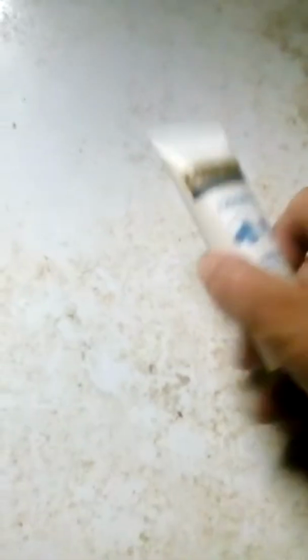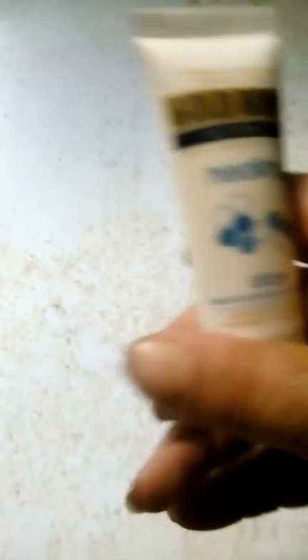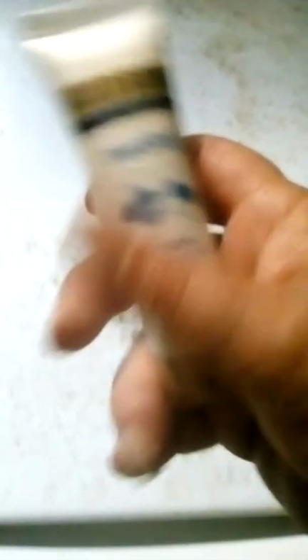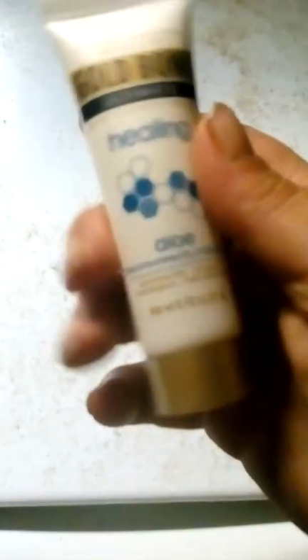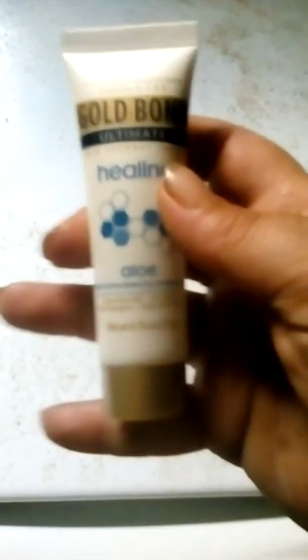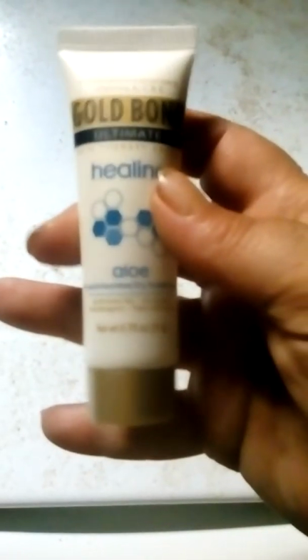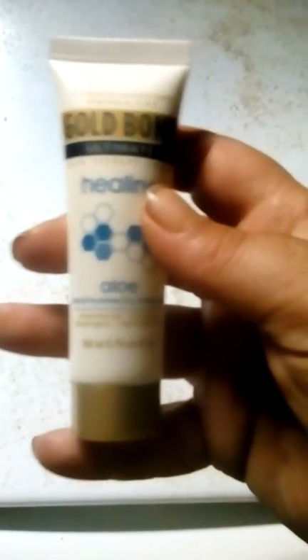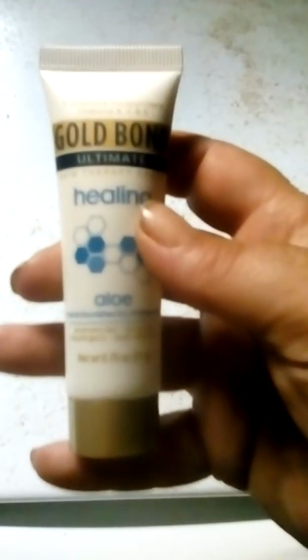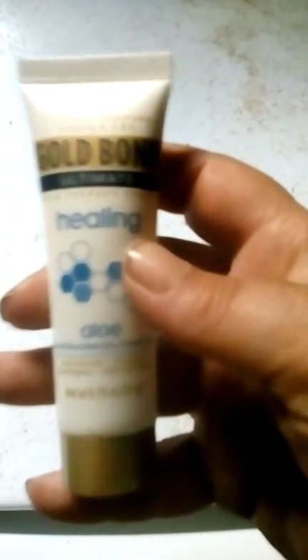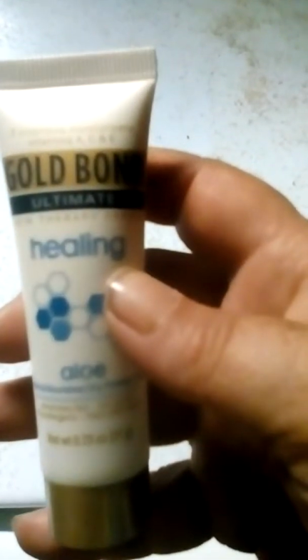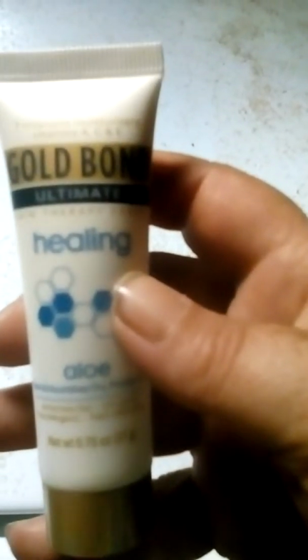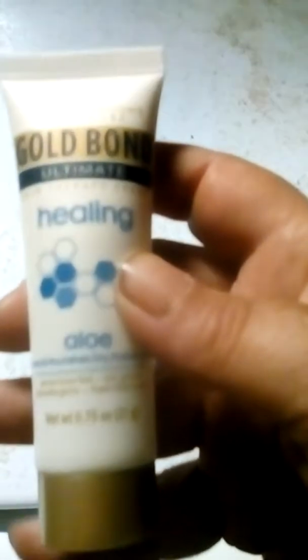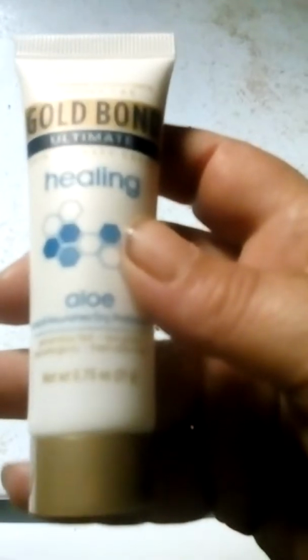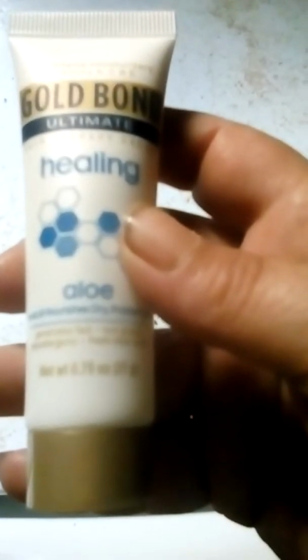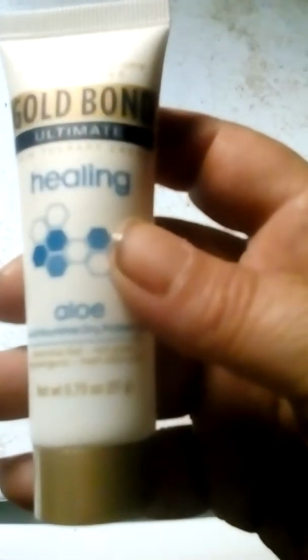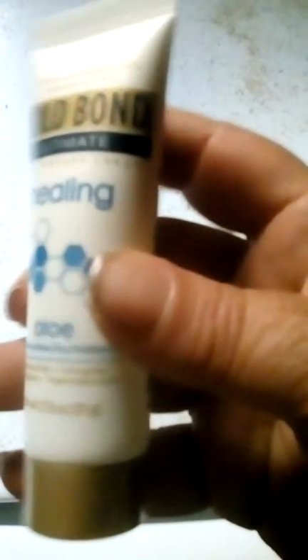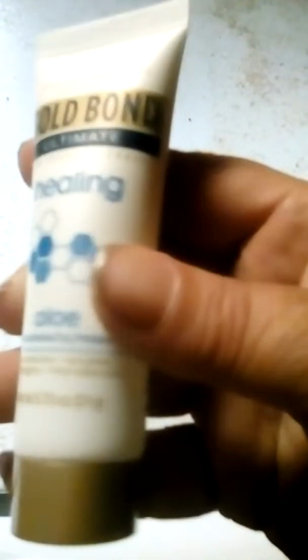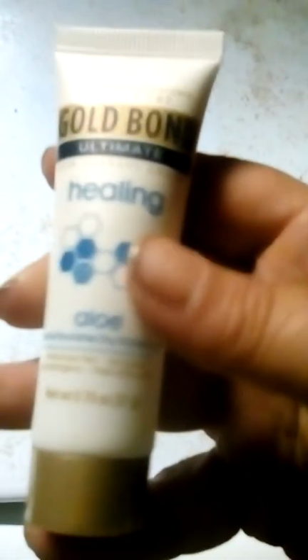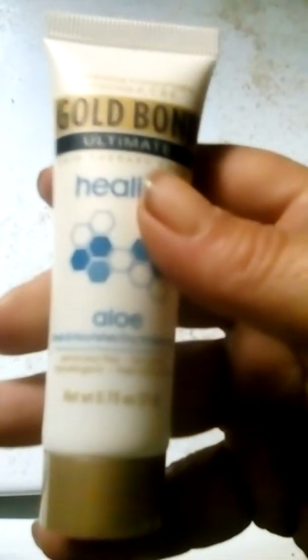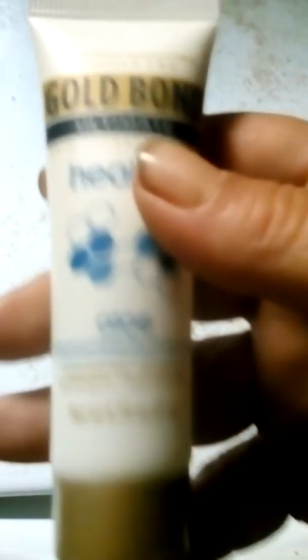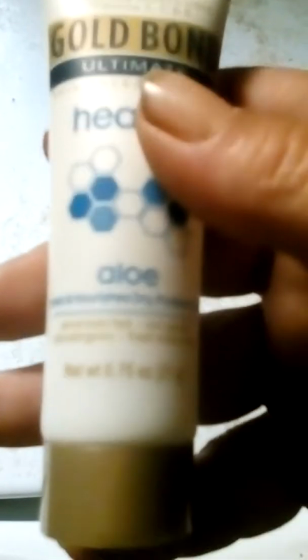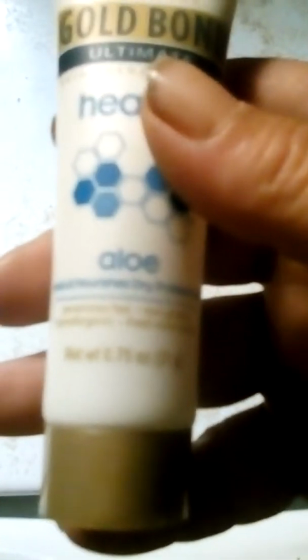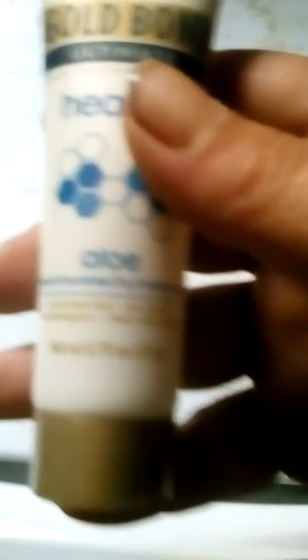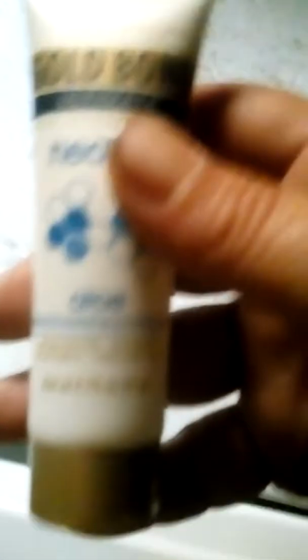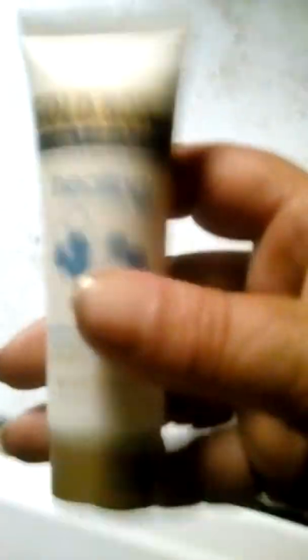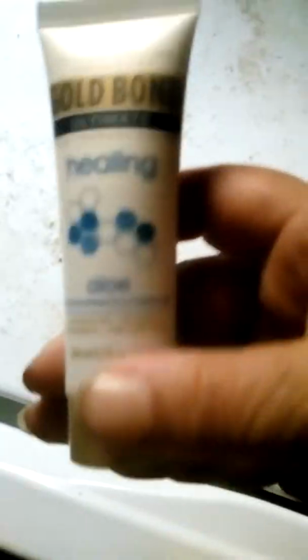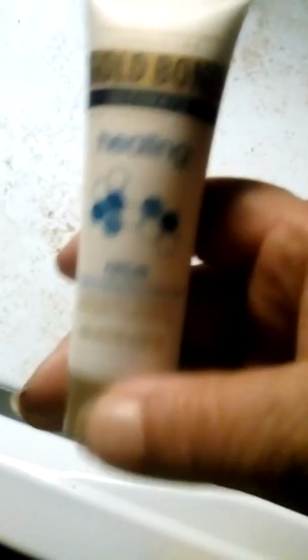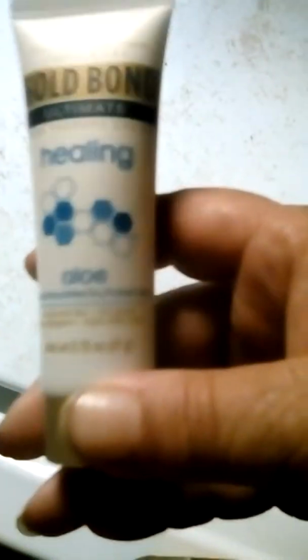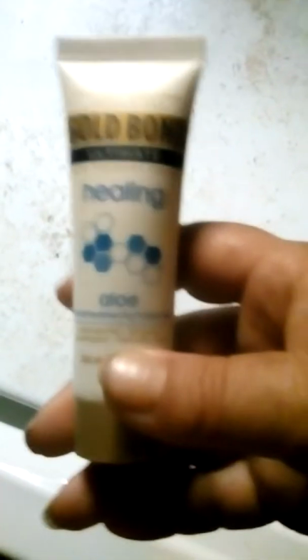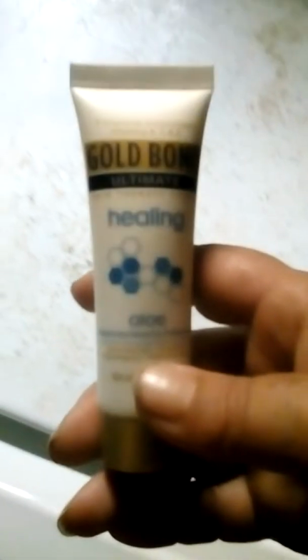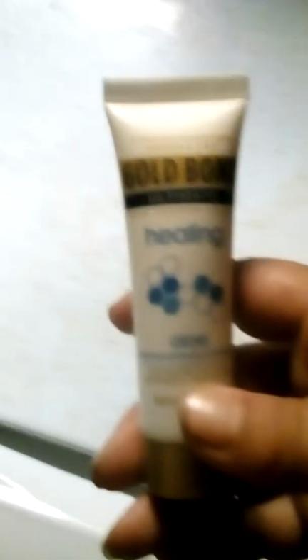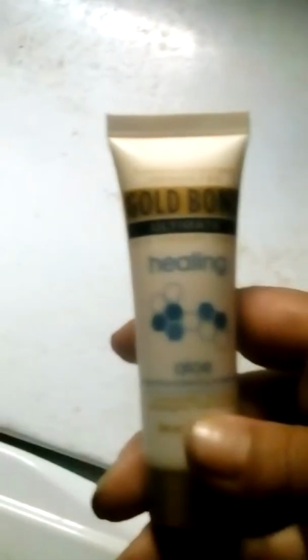I'm going to do a quick review on Gabon Ultimate Healing Aloe Lotion. This is a sample product I got from Pinchme.